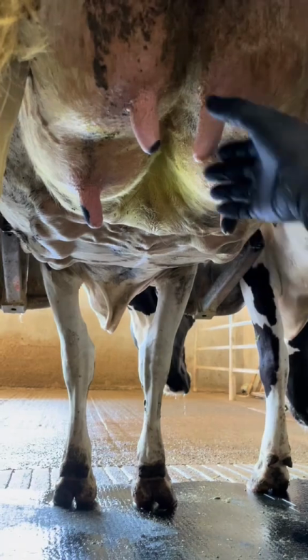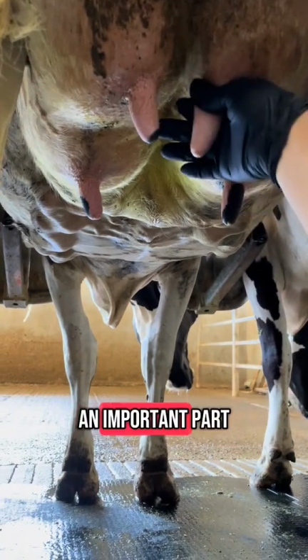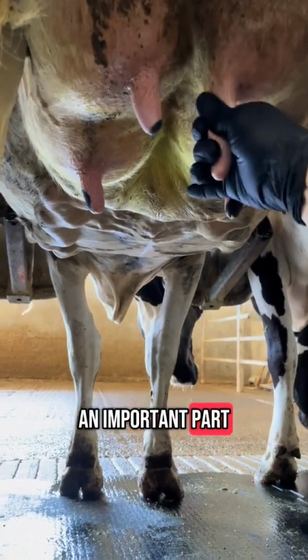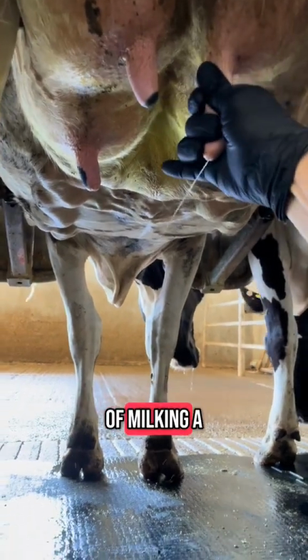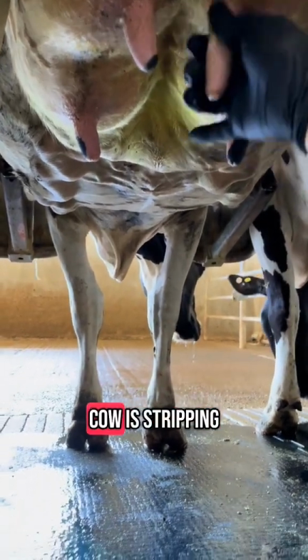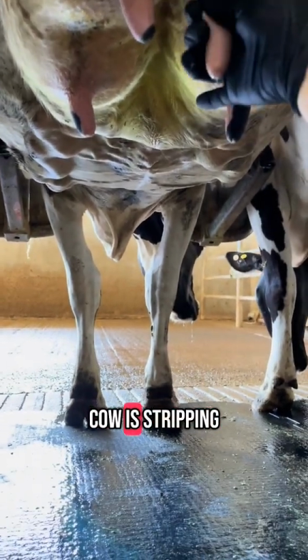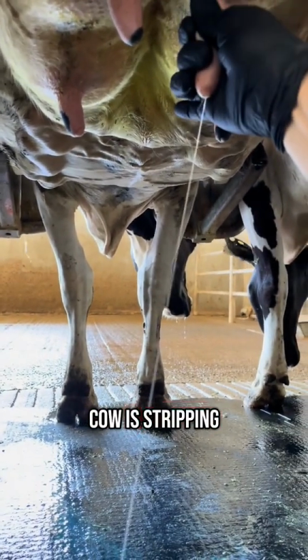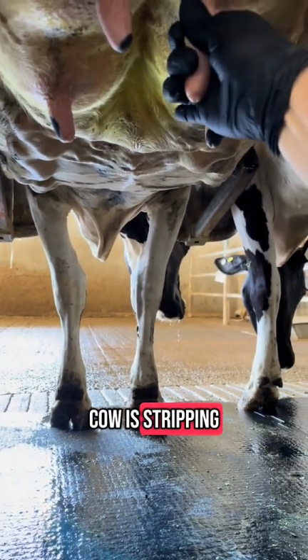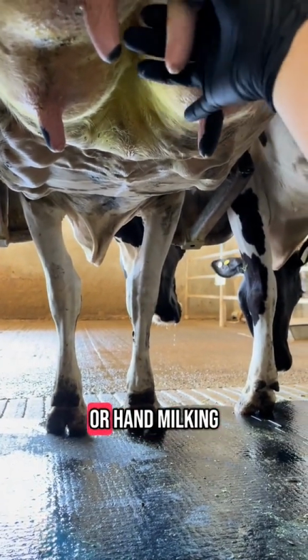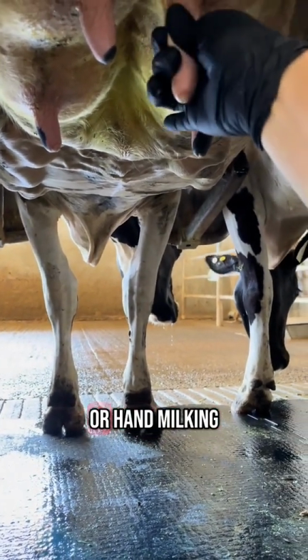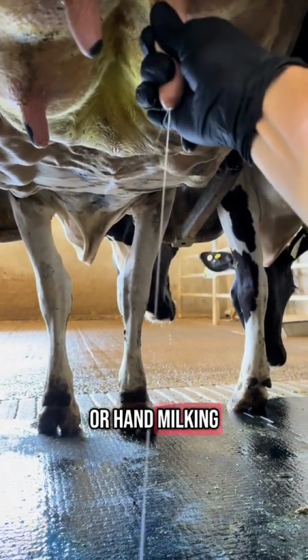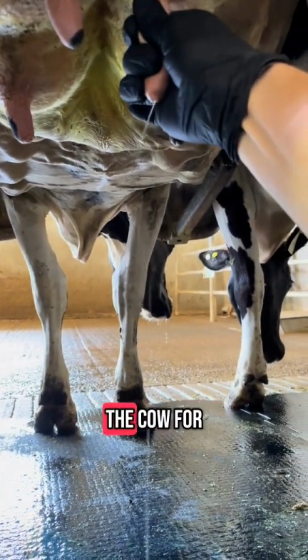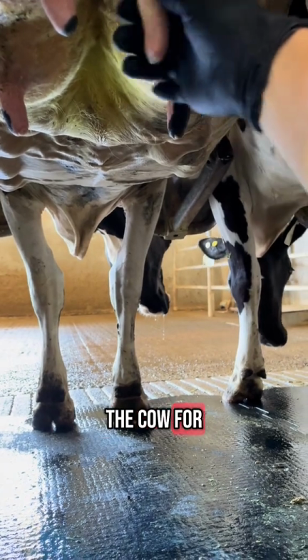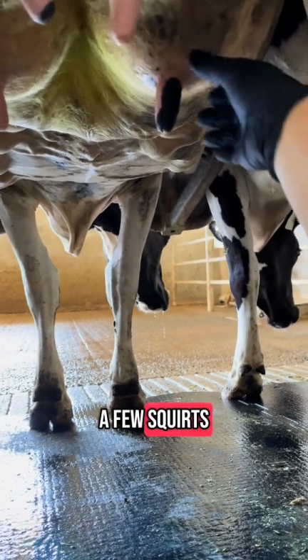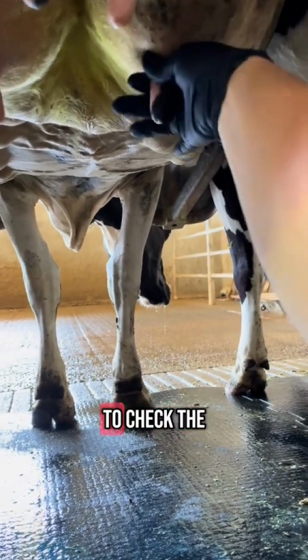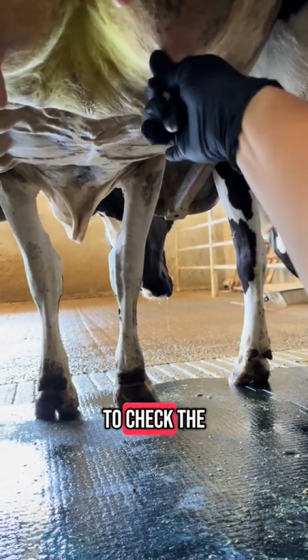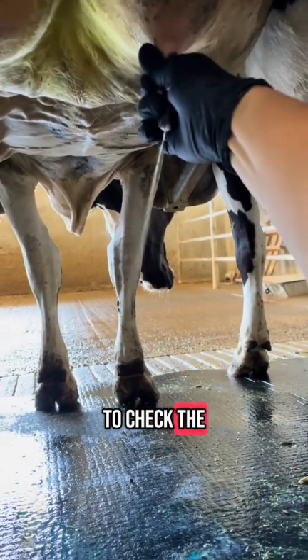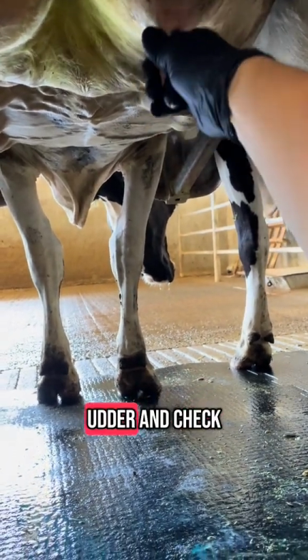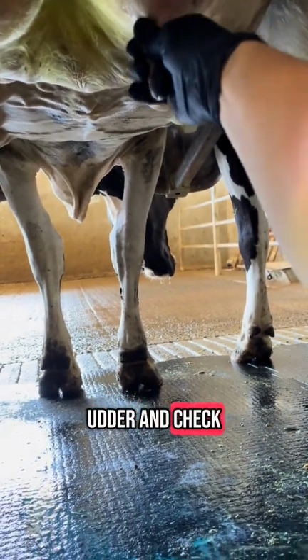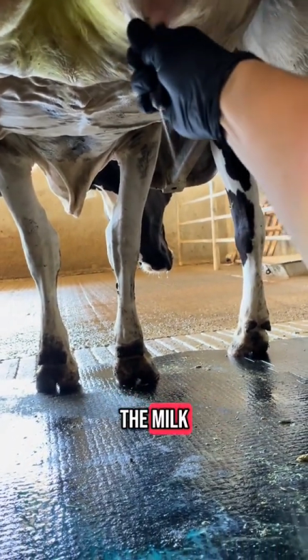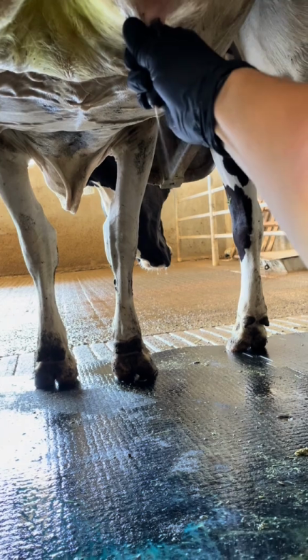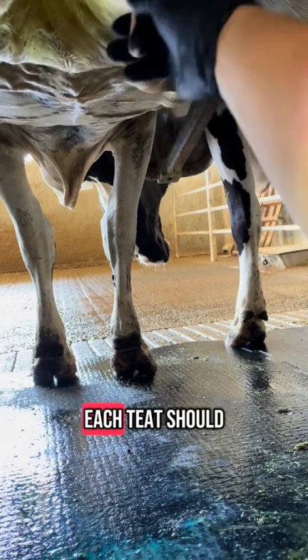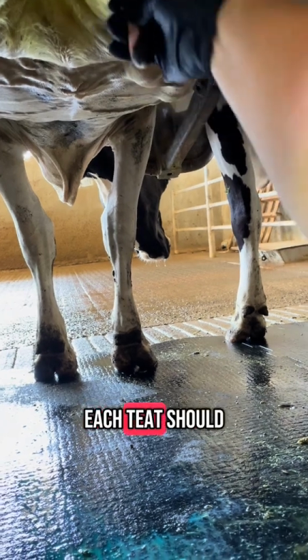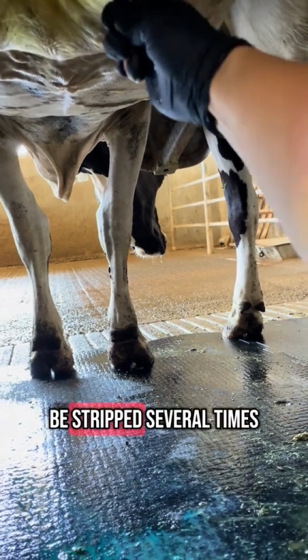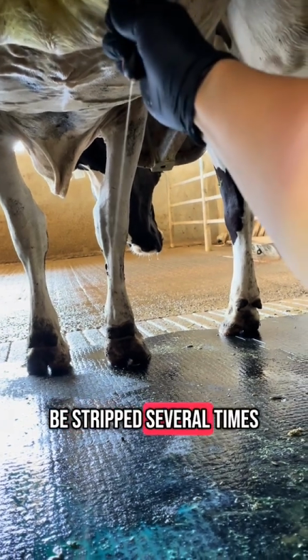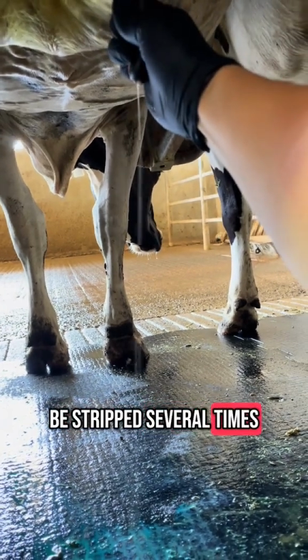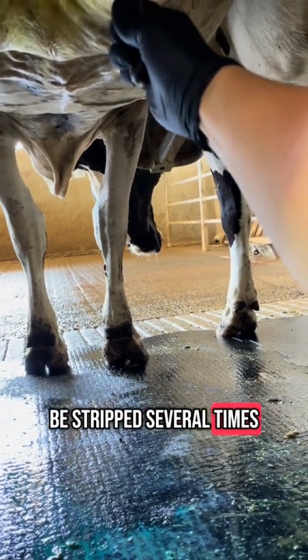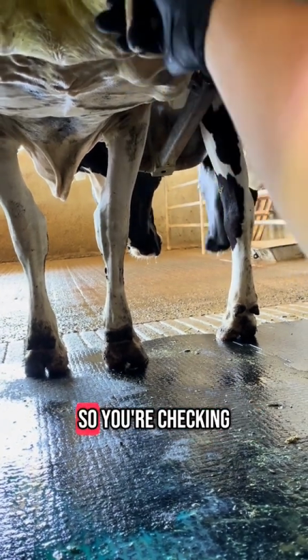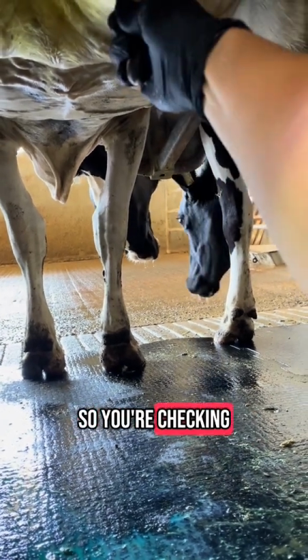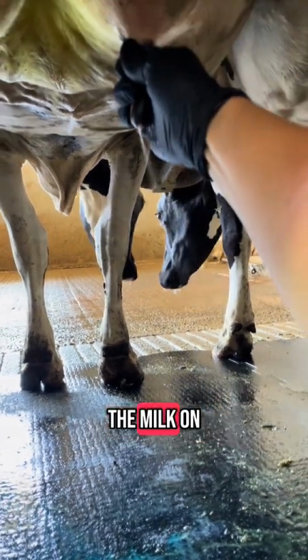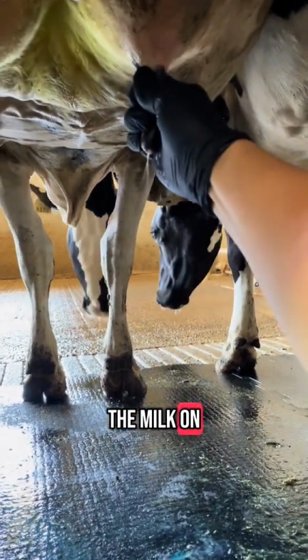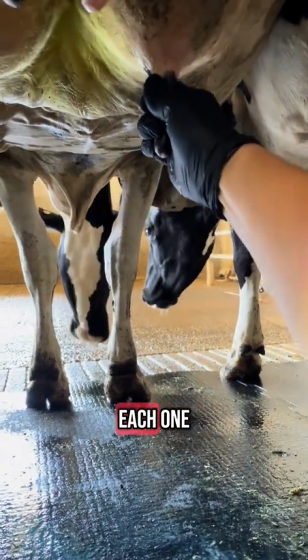An important part of milking a cow is stripping or hand milking the cow for a few squirts to check the udder and check the milk. Each teat should be stripped several times, so you're checking the milk on each one.